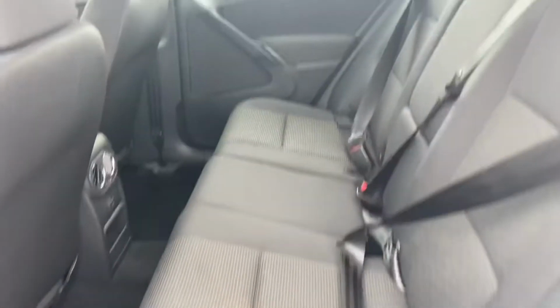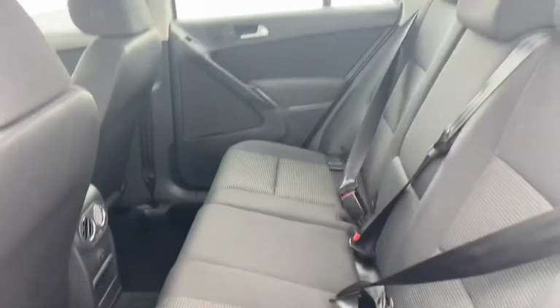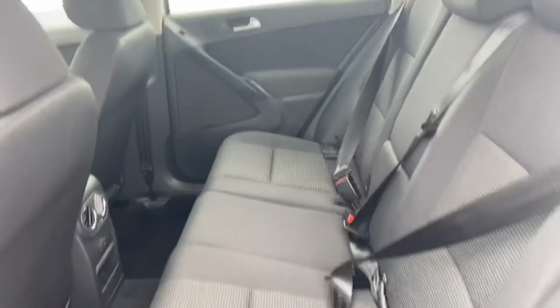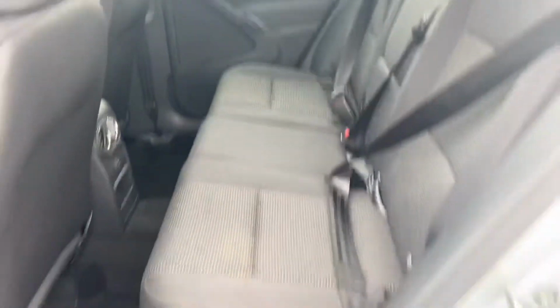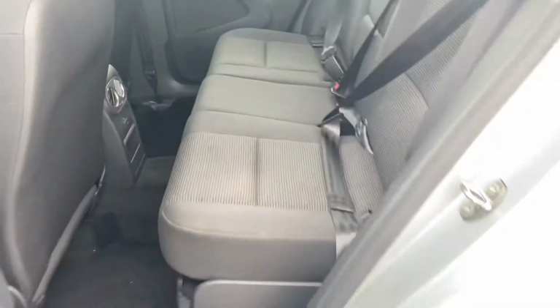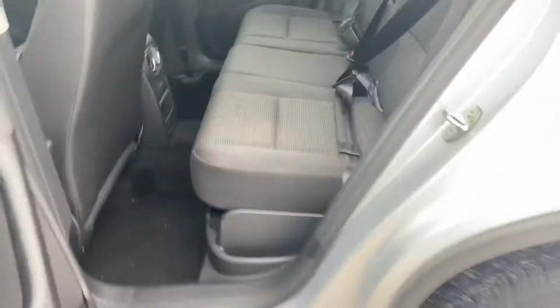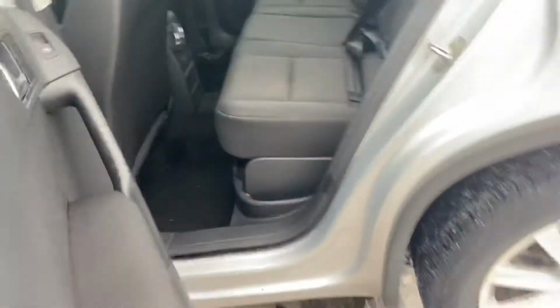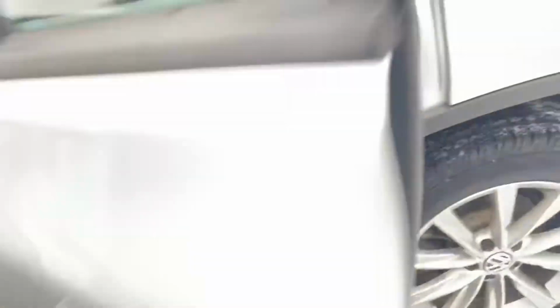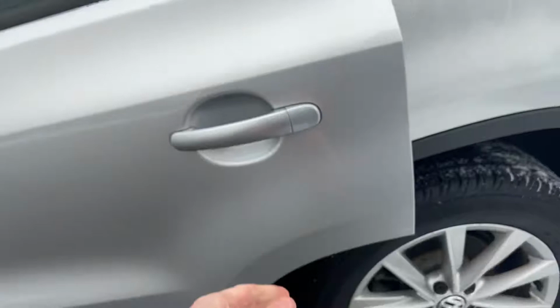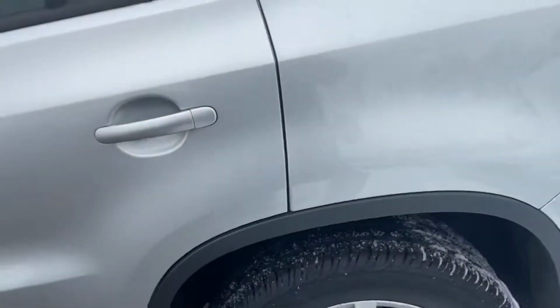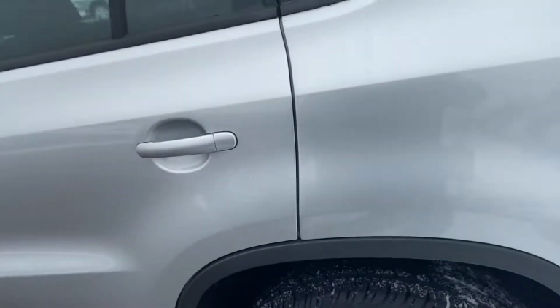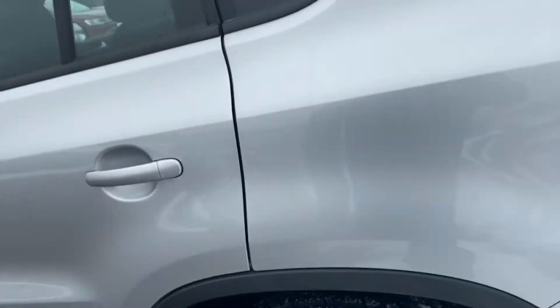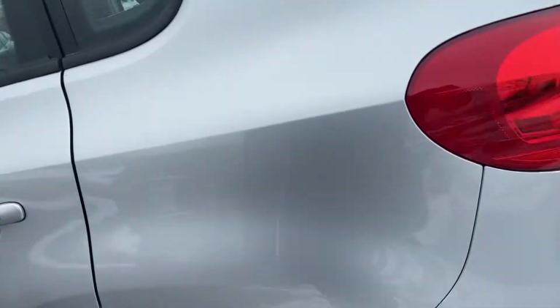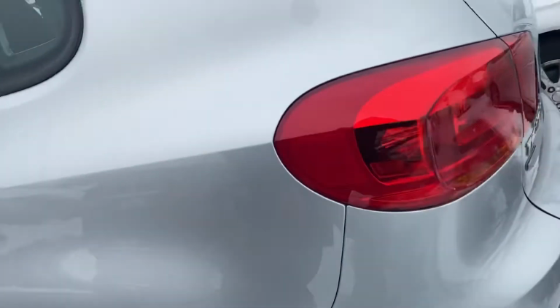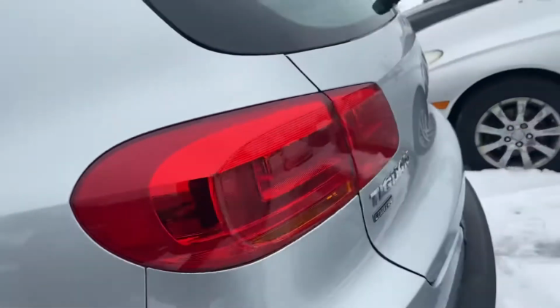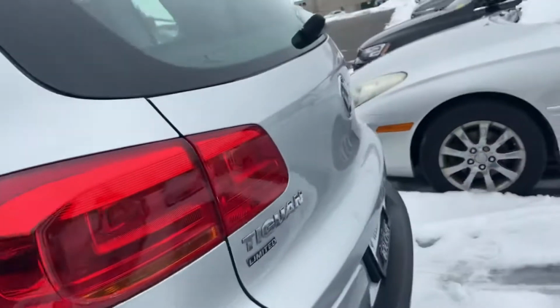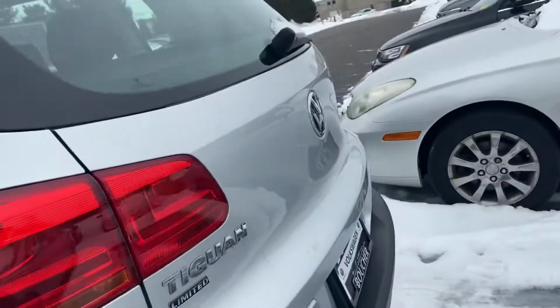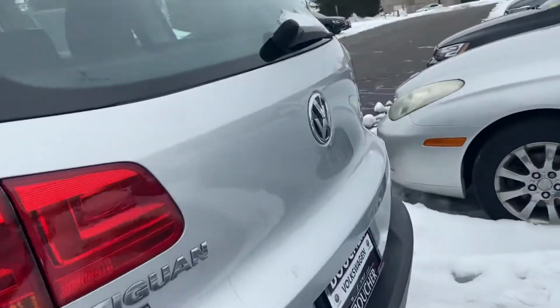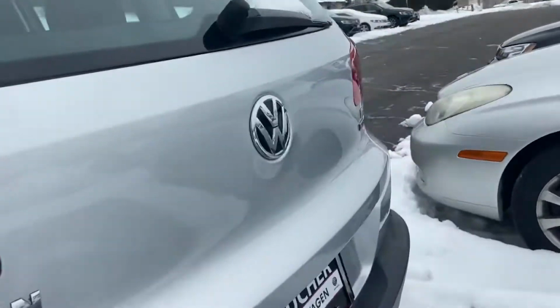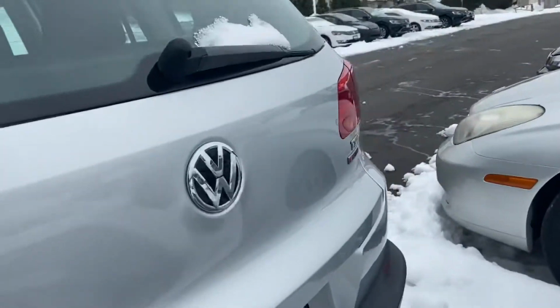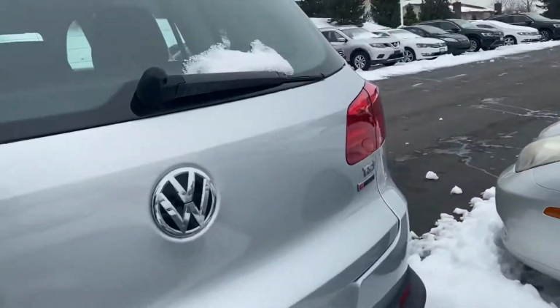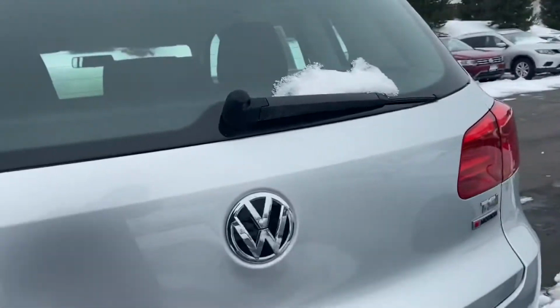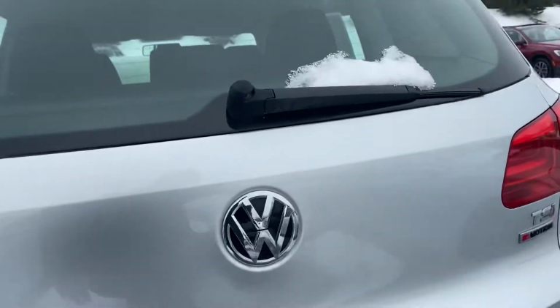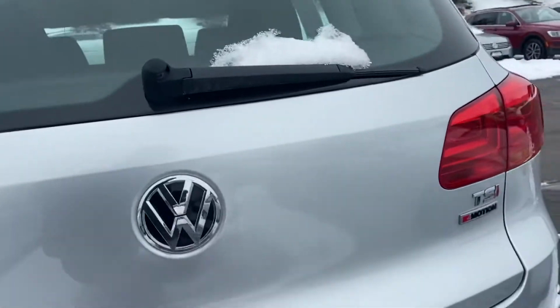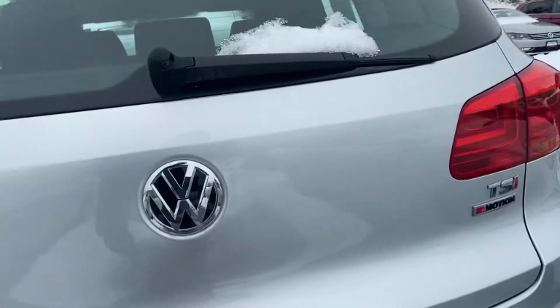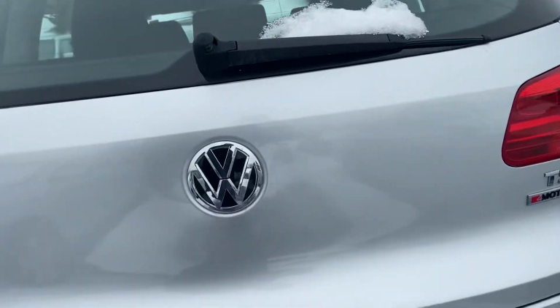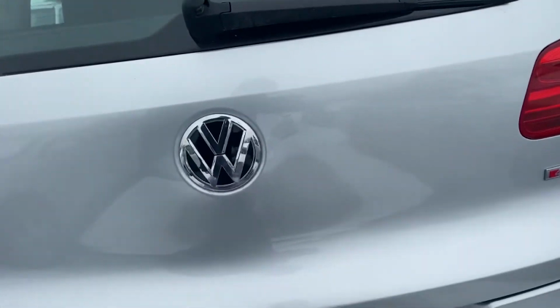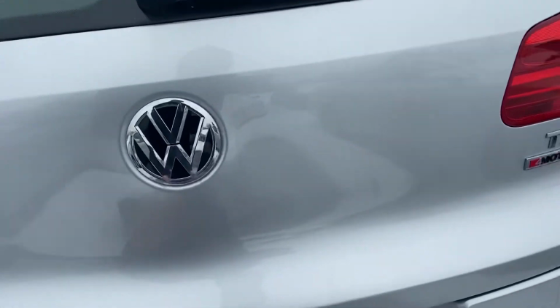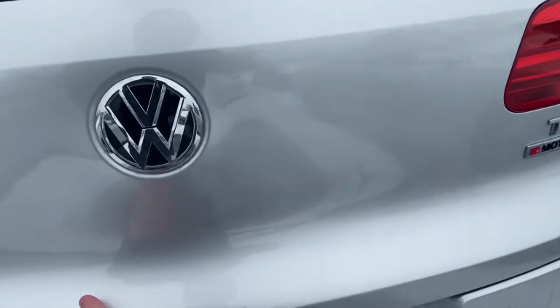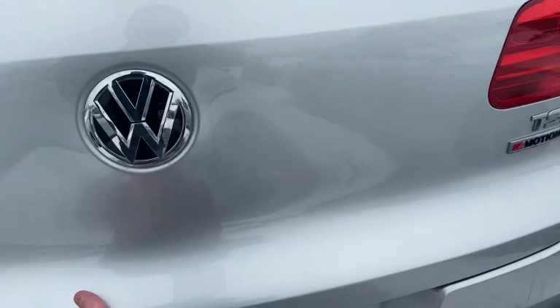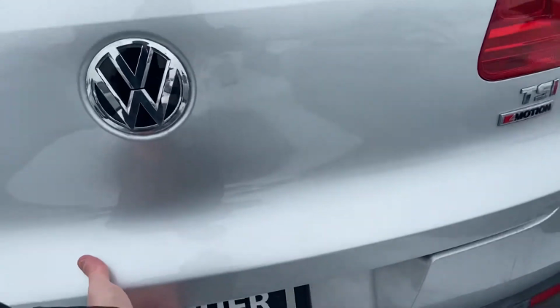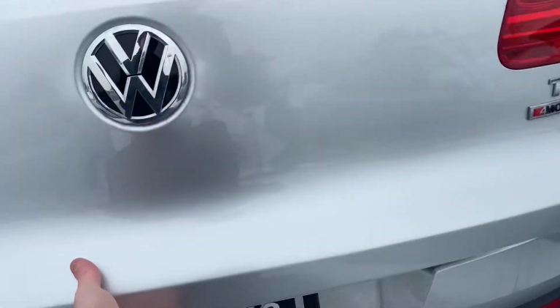Don't have to worry about tires and brakes or anything like that when the miles are so low. It is four motion, so all-wheel drive.